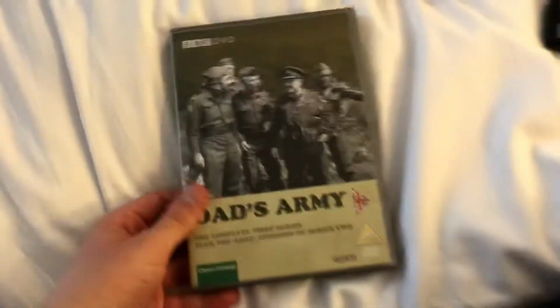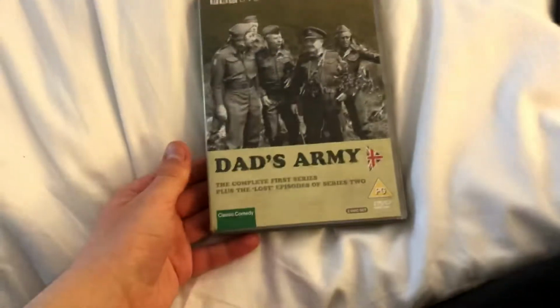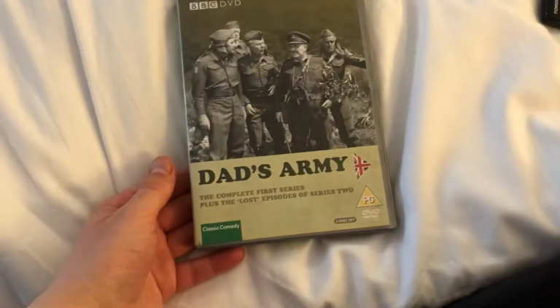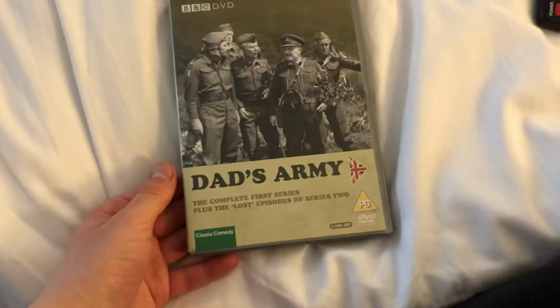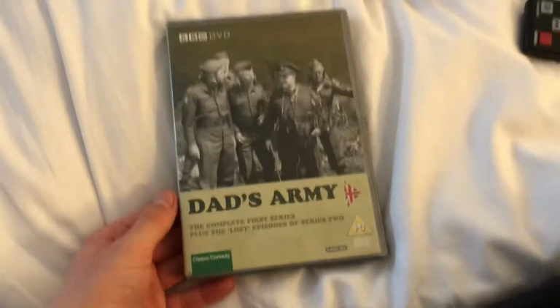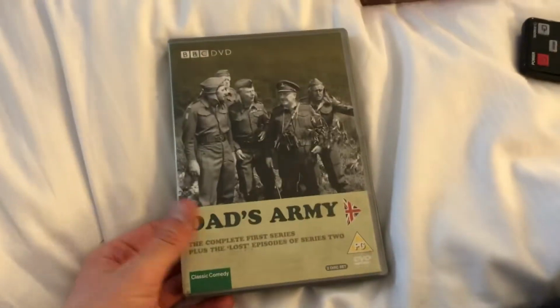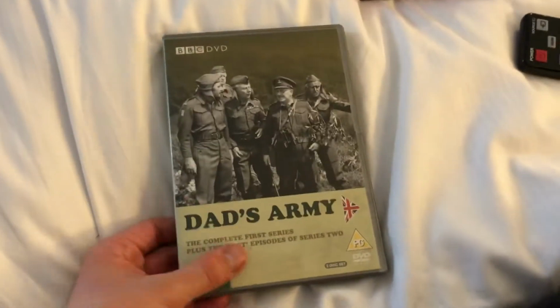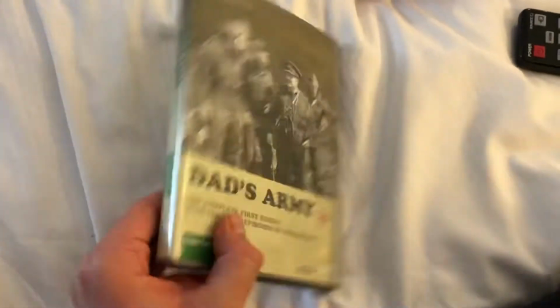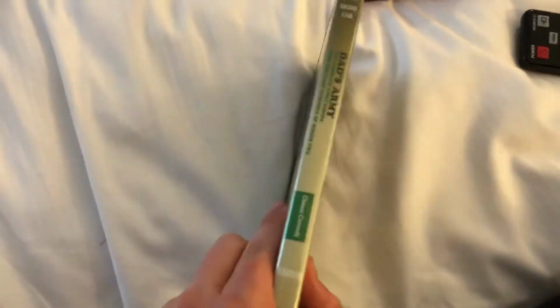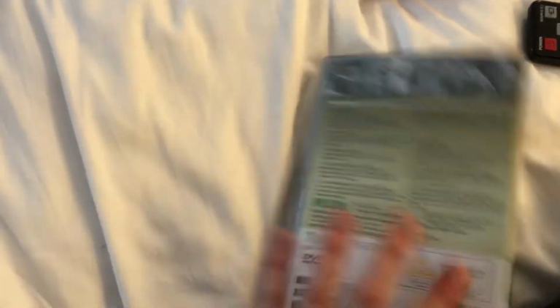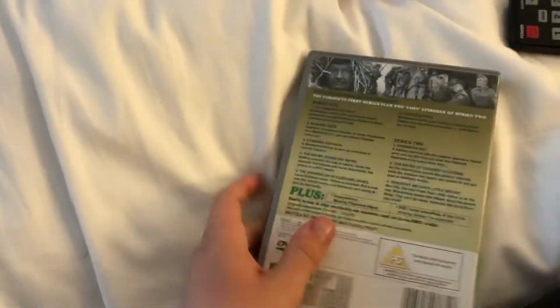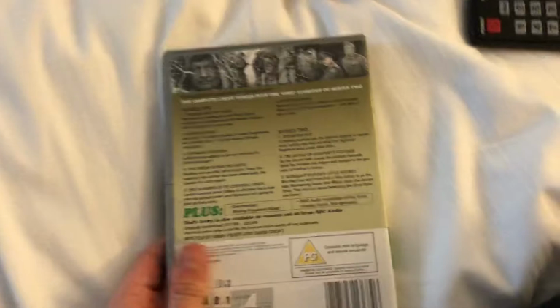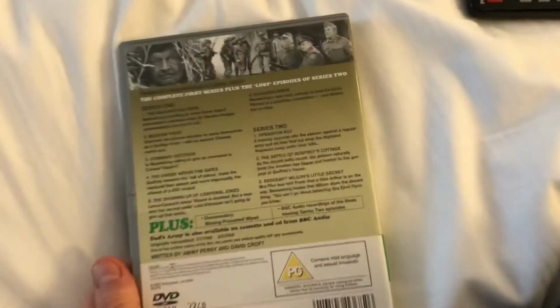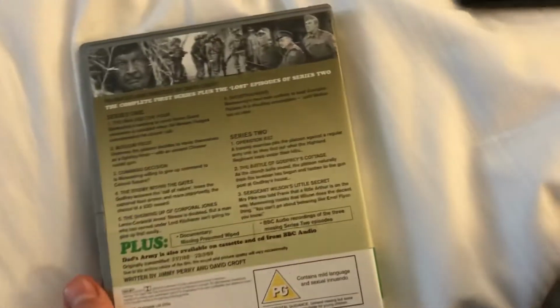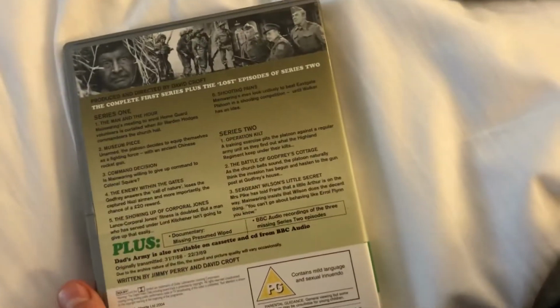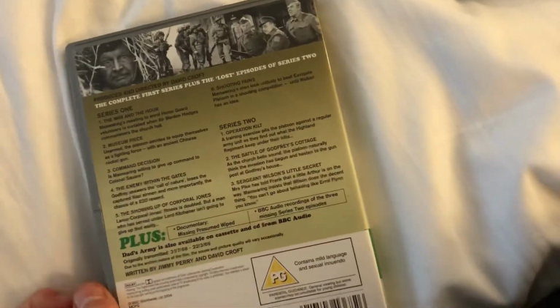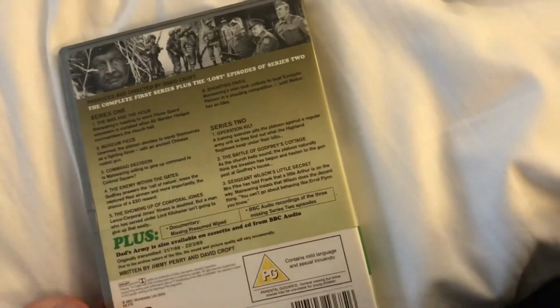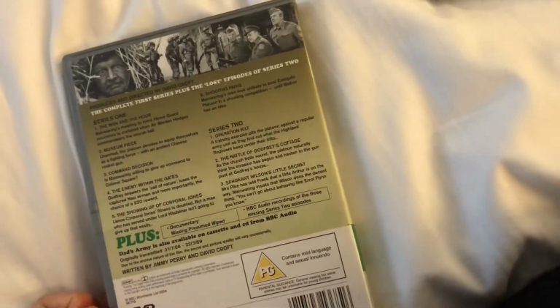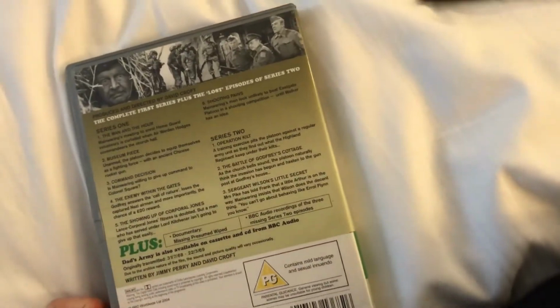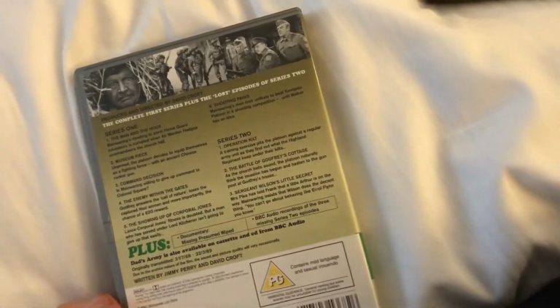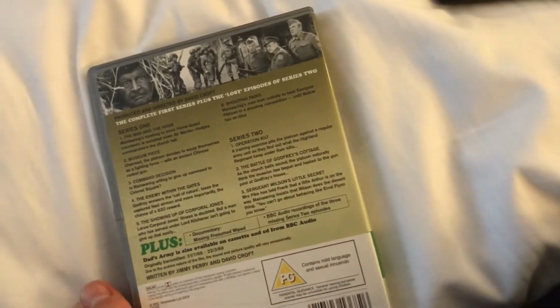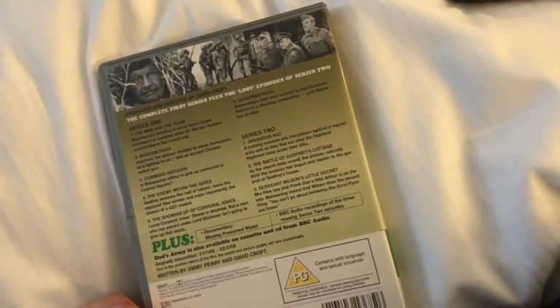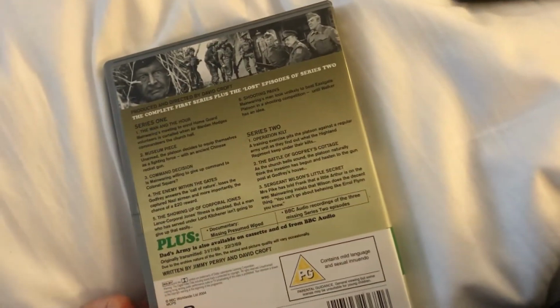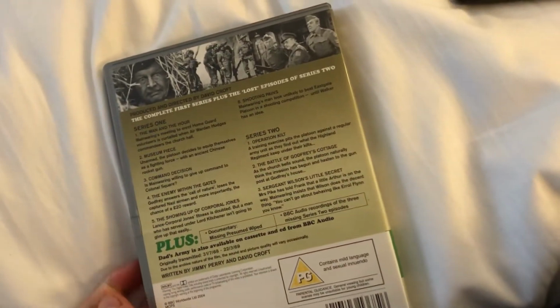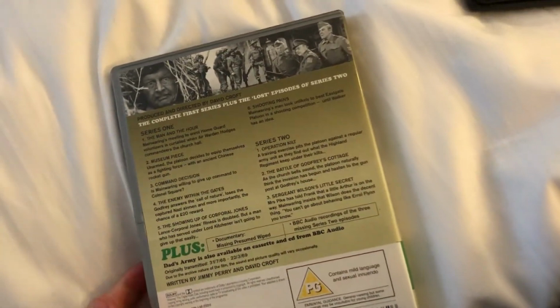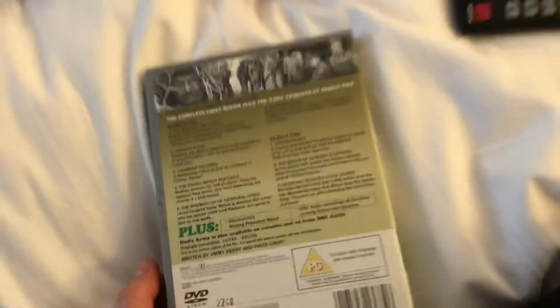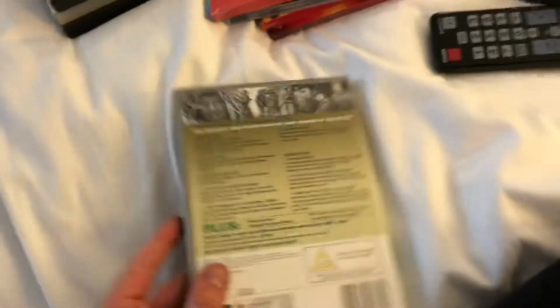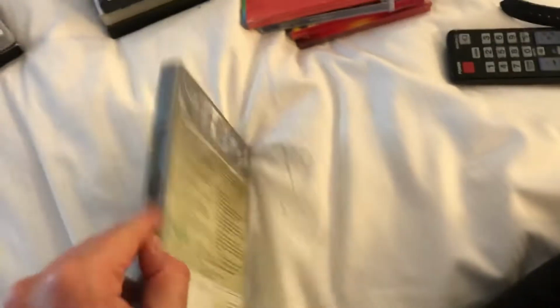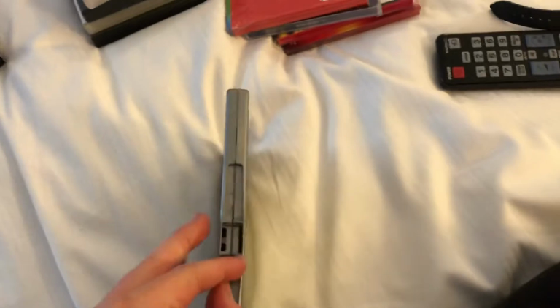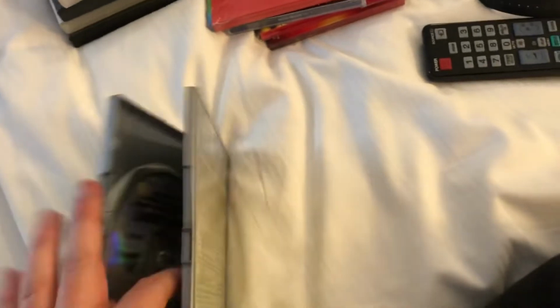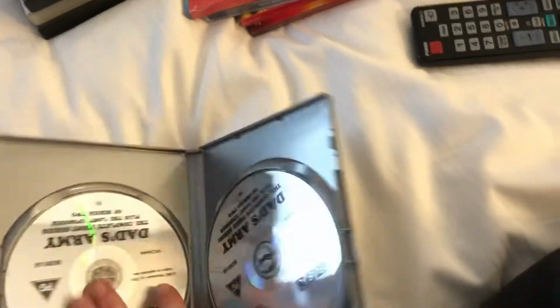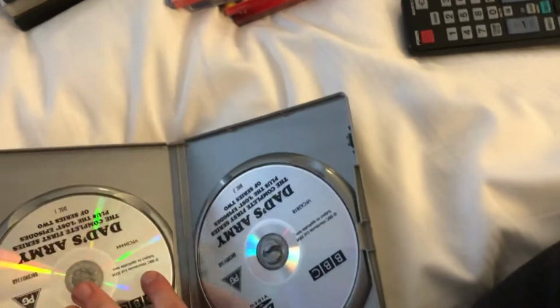Next one up is Dad's Army: The Complete First Series. Front, the spine, and the back. This is a BBC release from town 4.